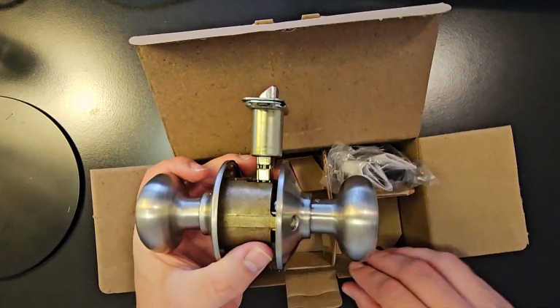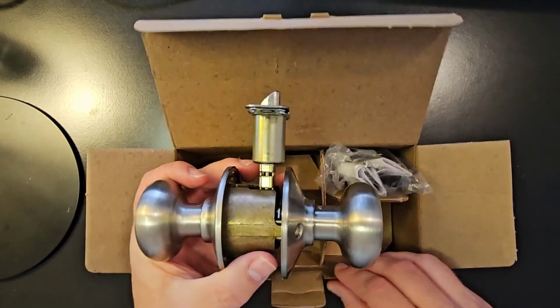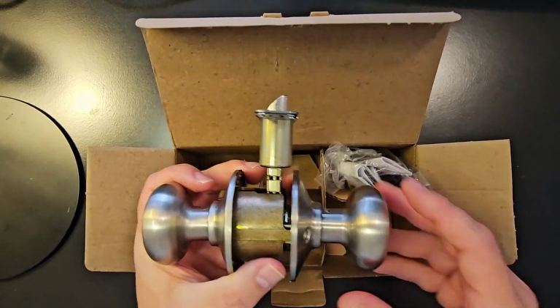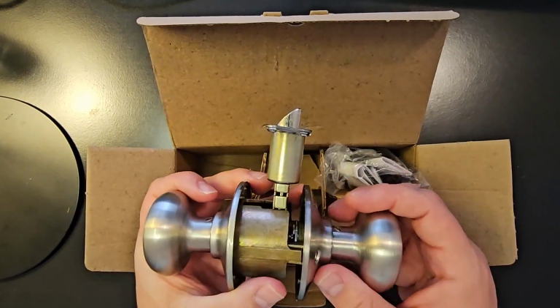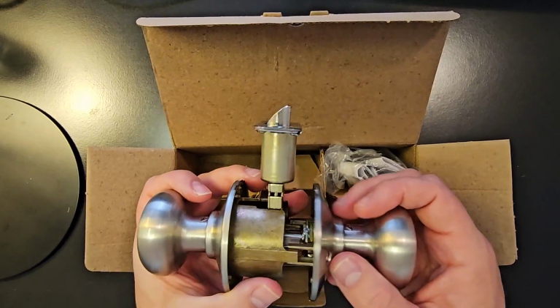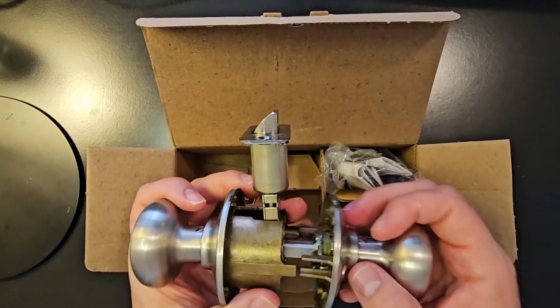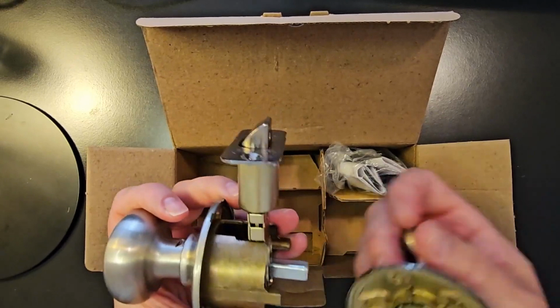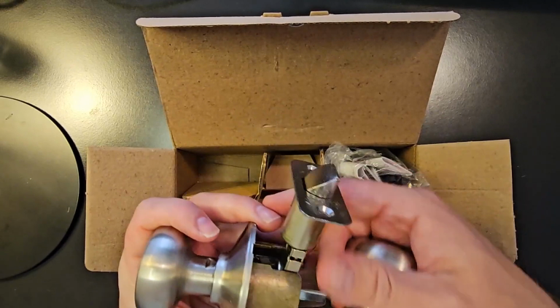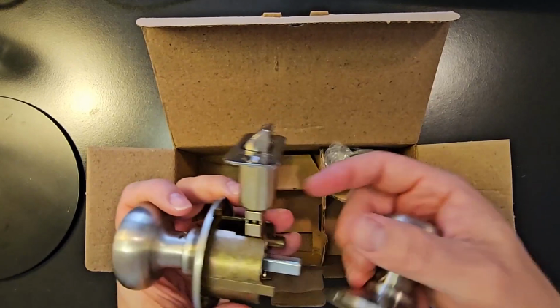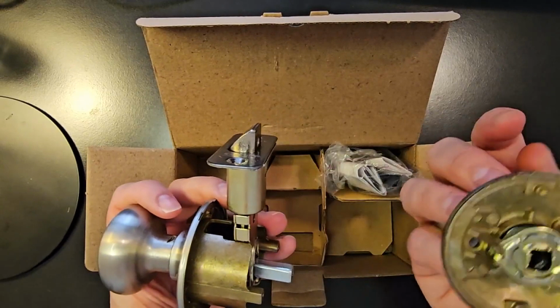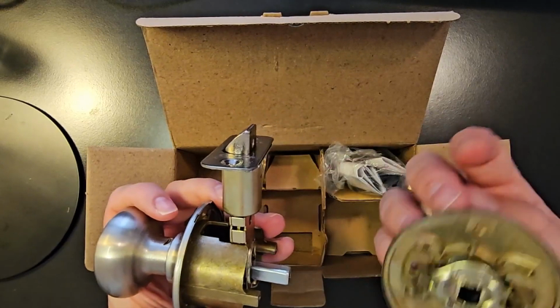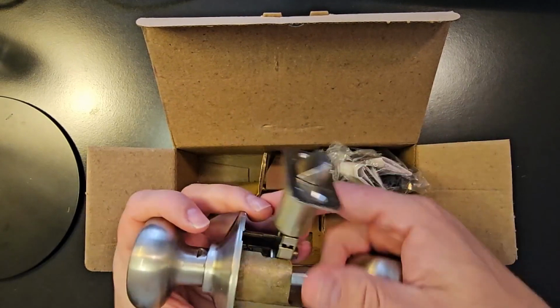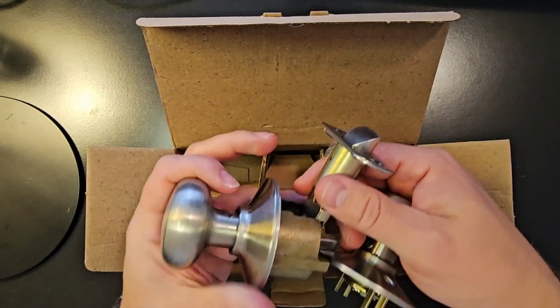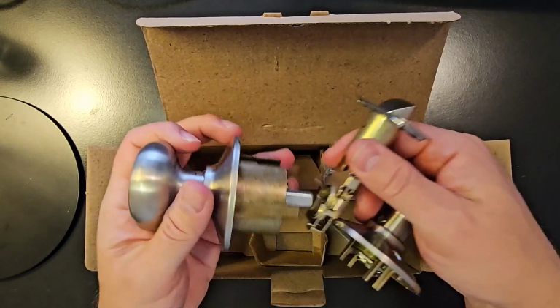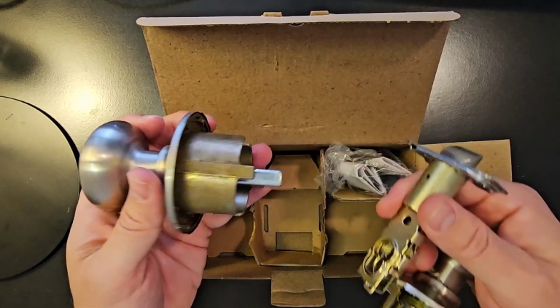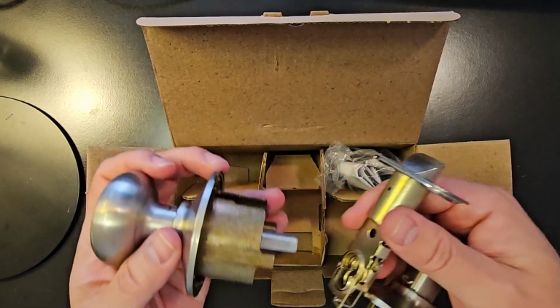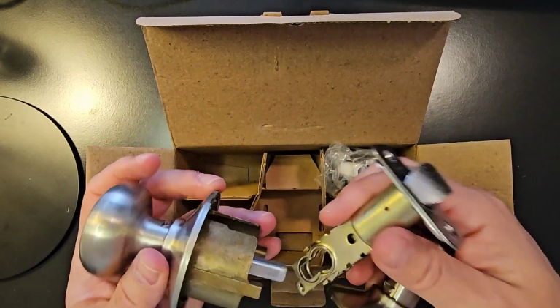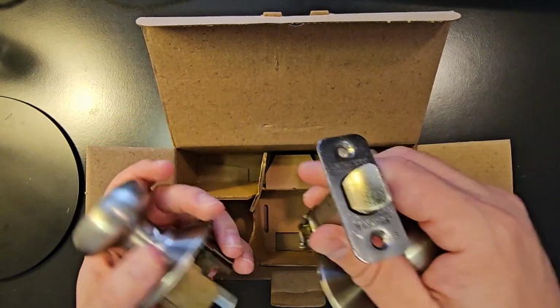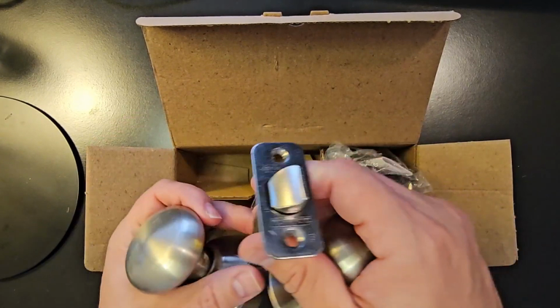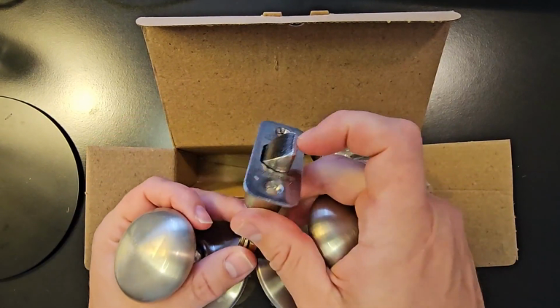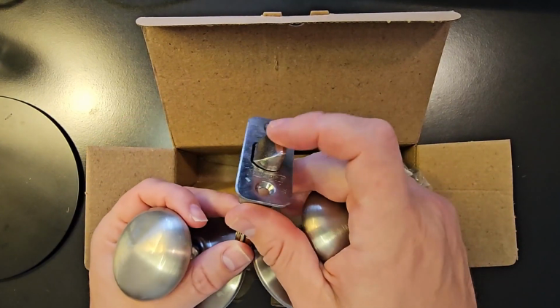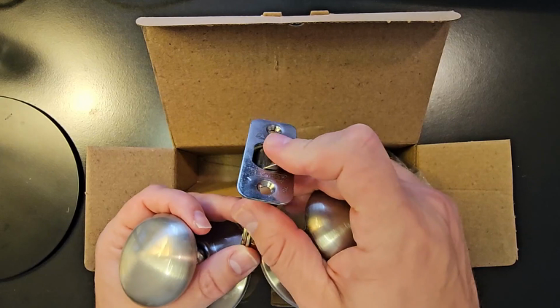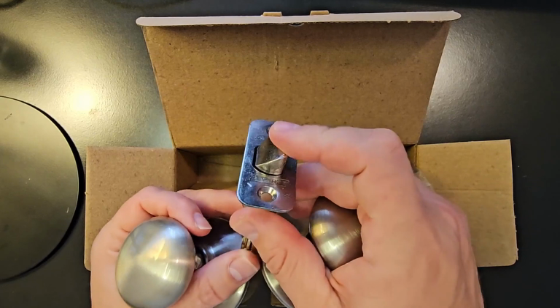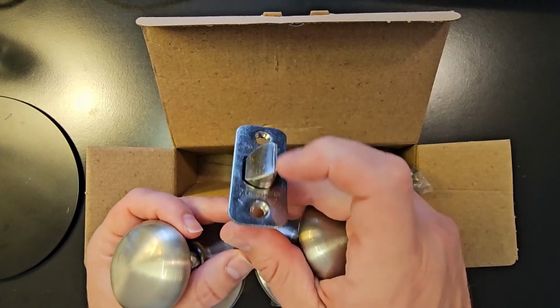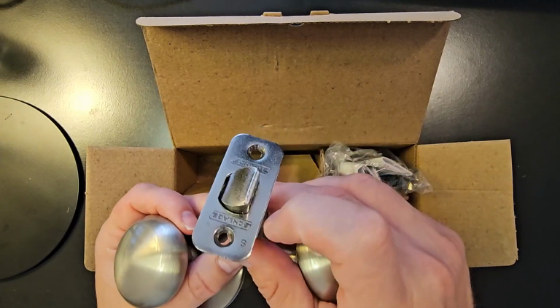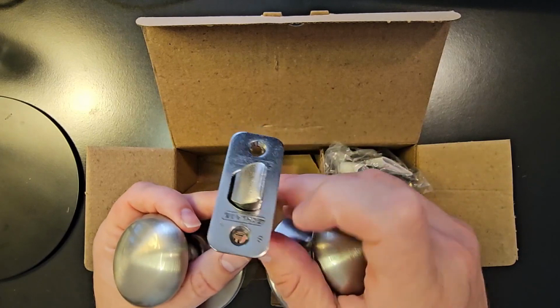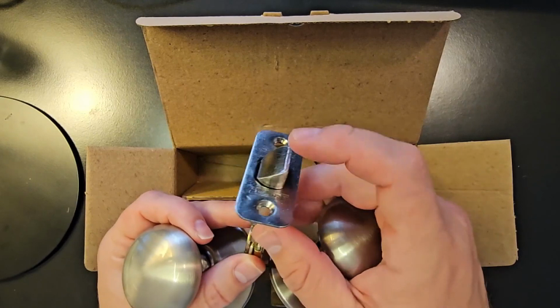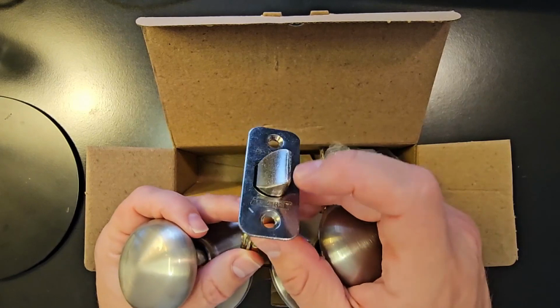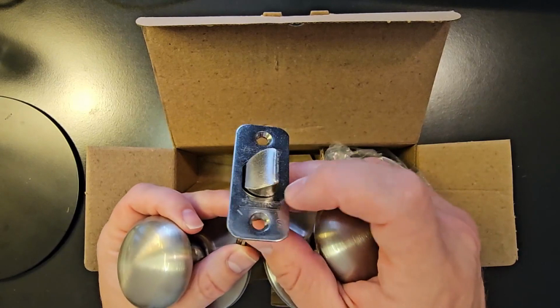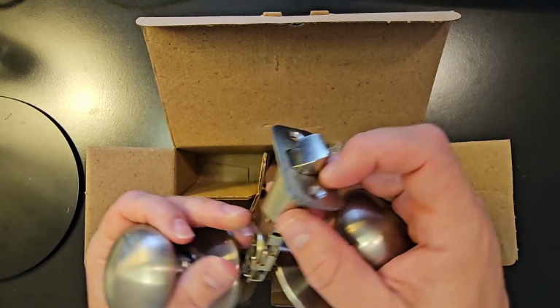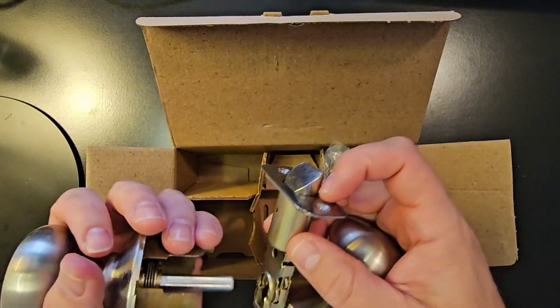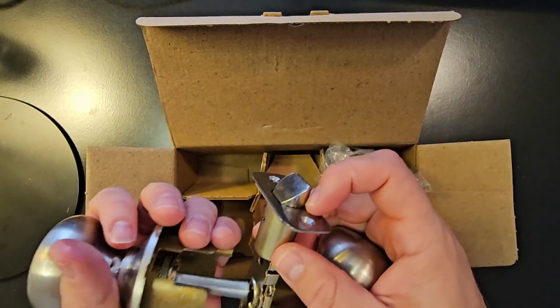So you've got these three pieces here: one of the knobs, your other knob, and then your bolt latch. You've got the strike, or the faceplate right there.